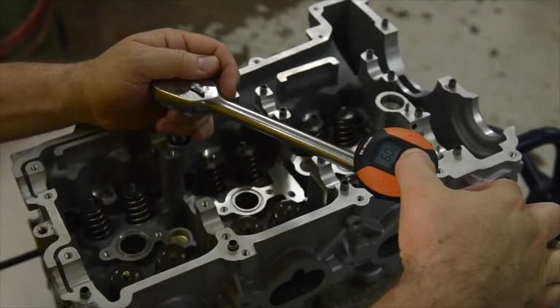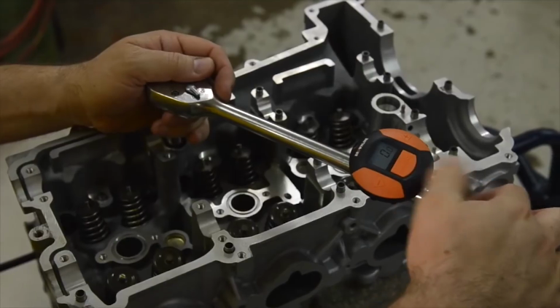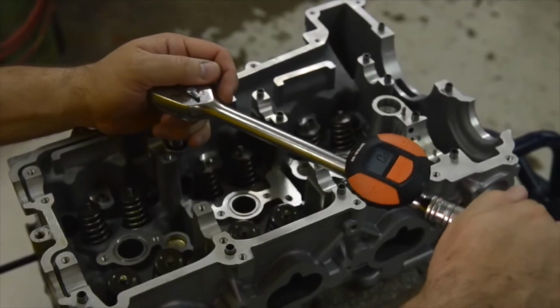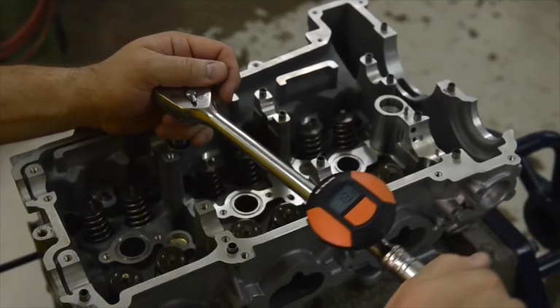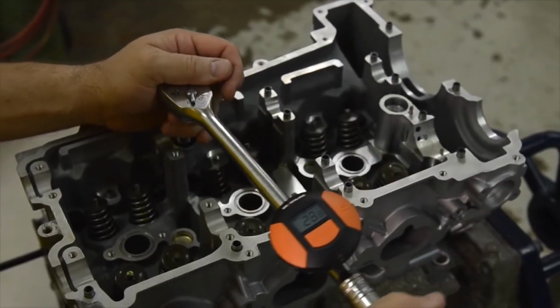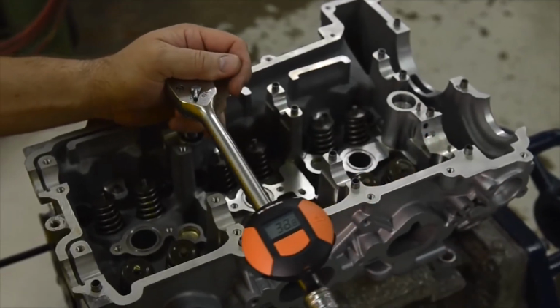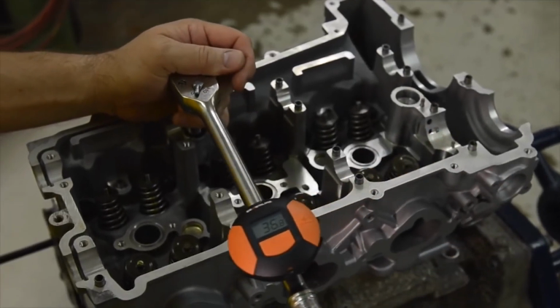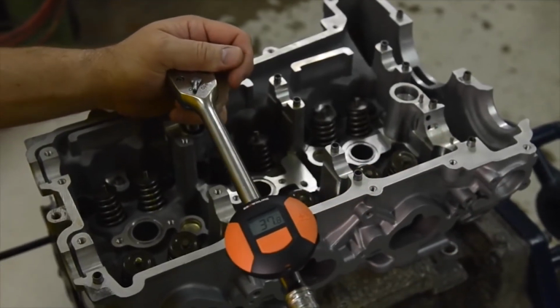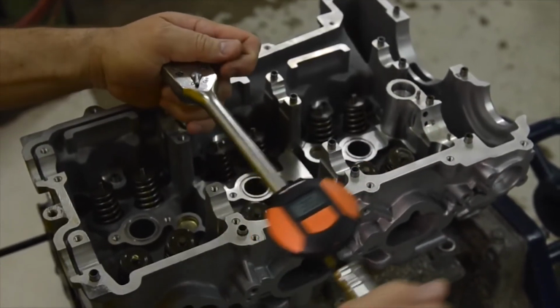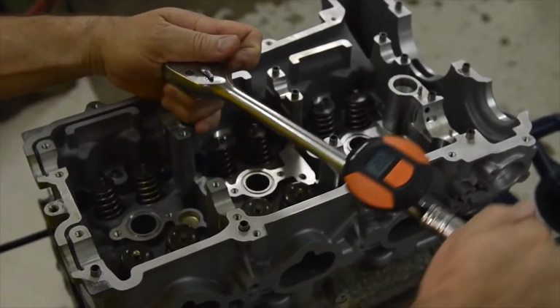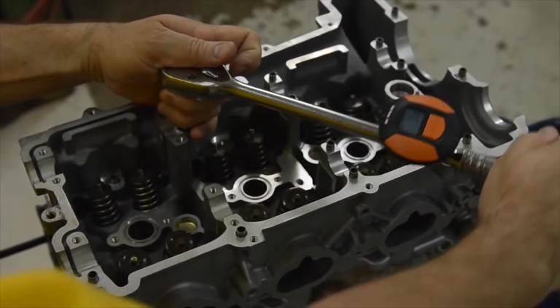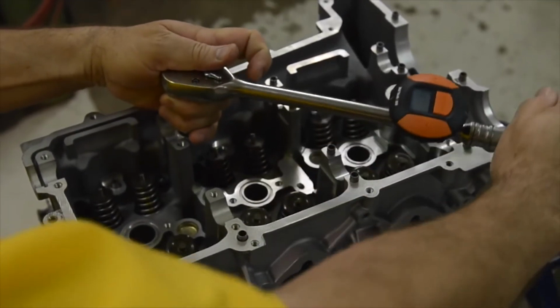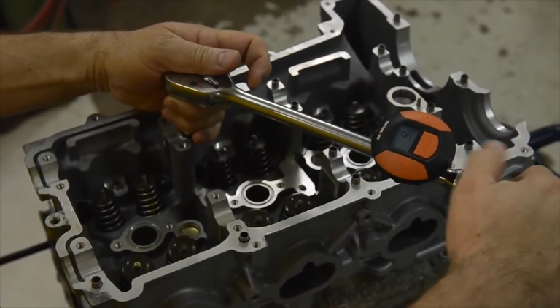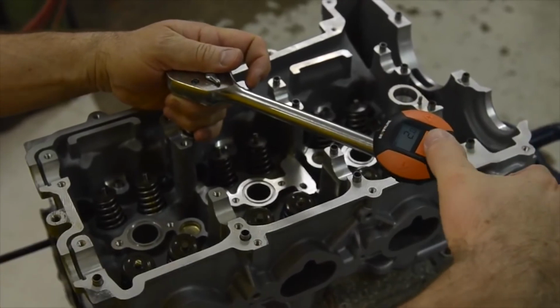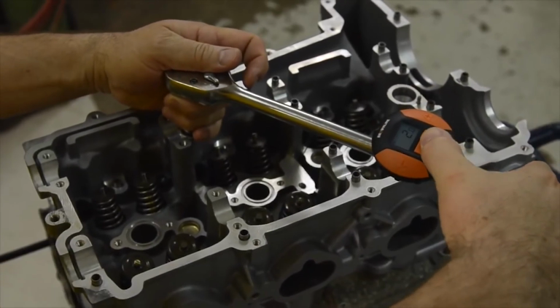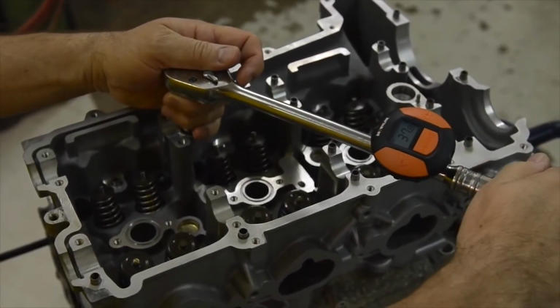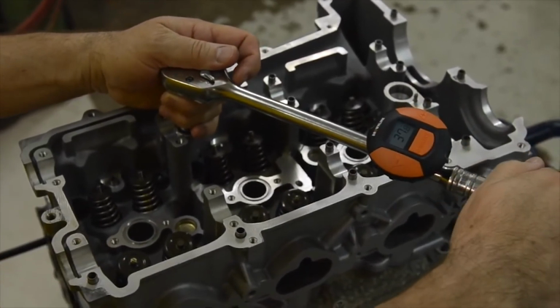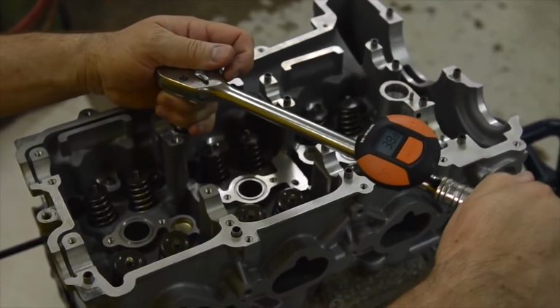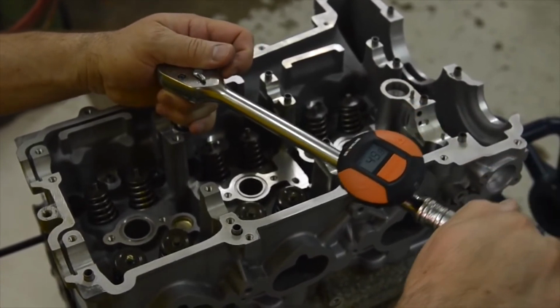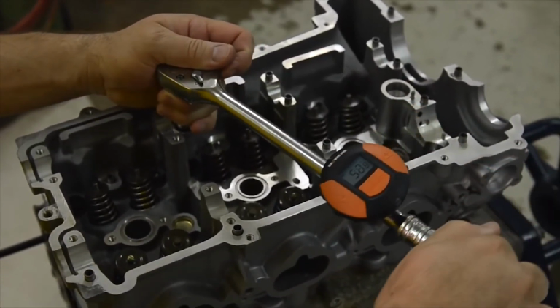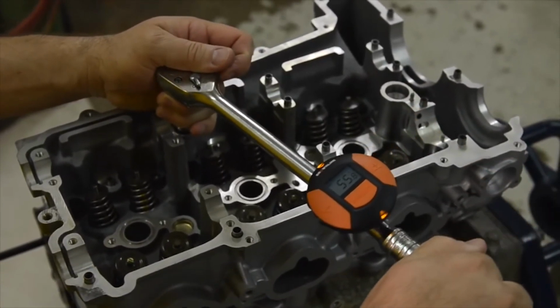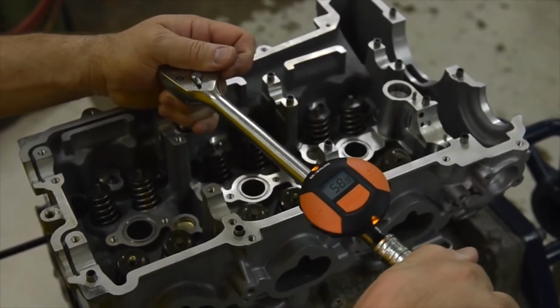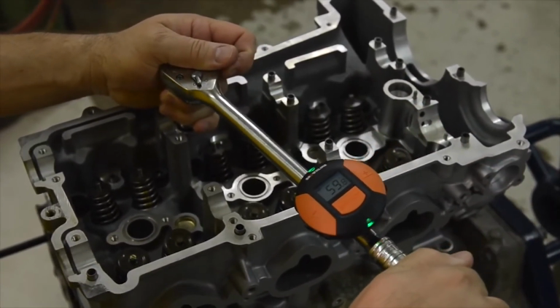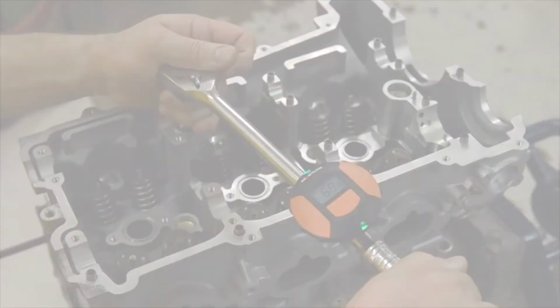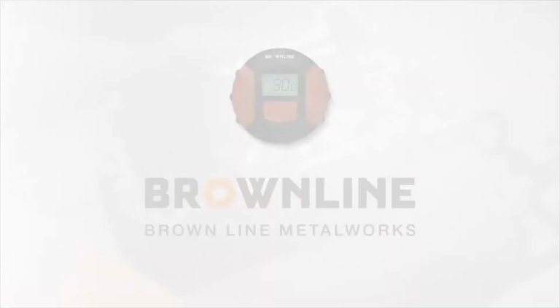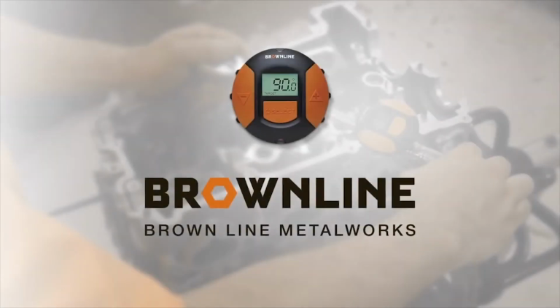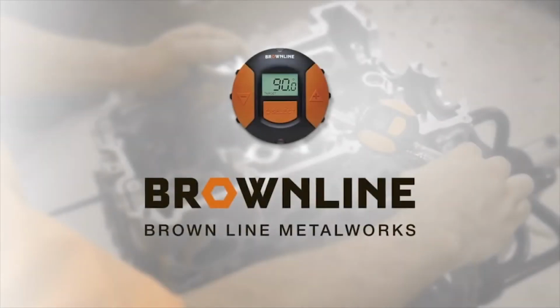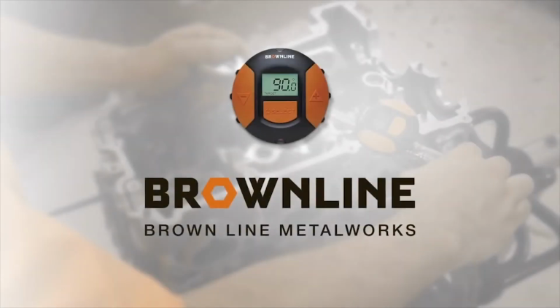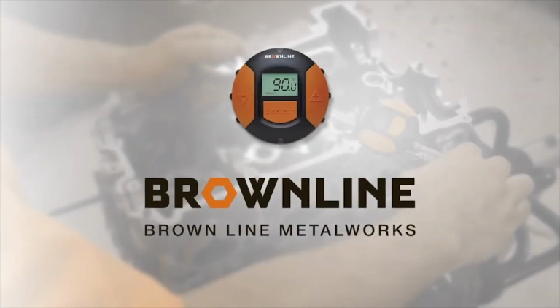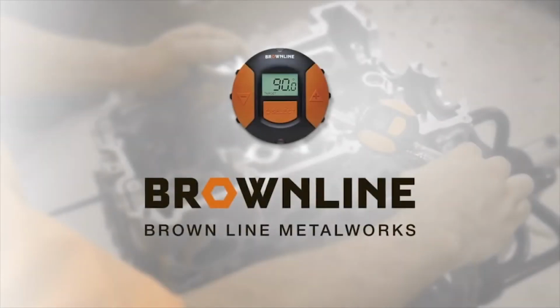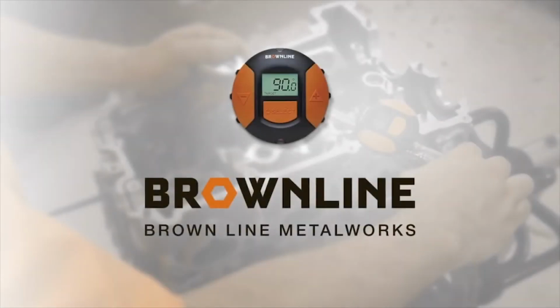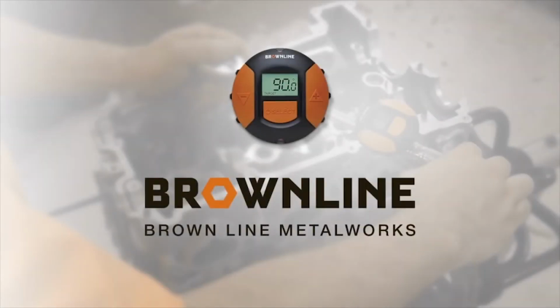By pressing a button, the user is able to keep track of the angular rotation even when using it on a ratchet. Buy one today and take the guesswork out of your torque-to-yield fasteners.